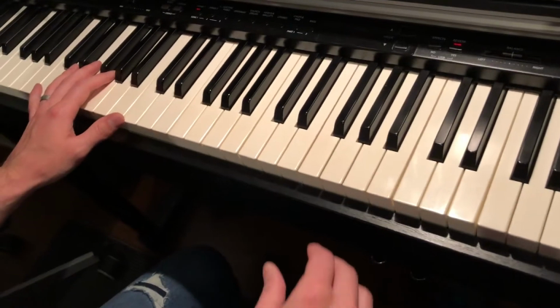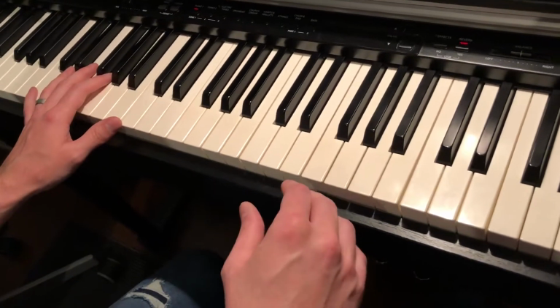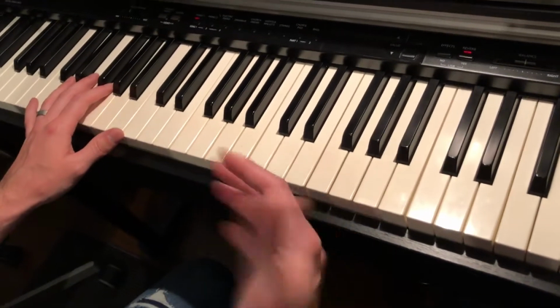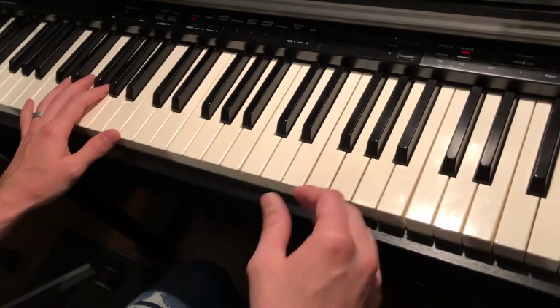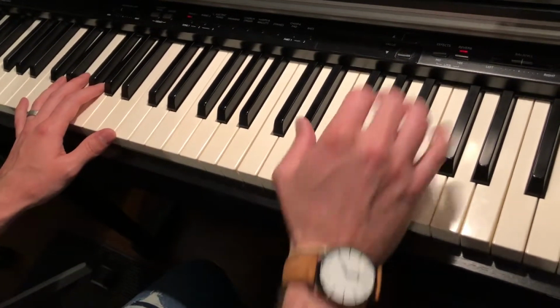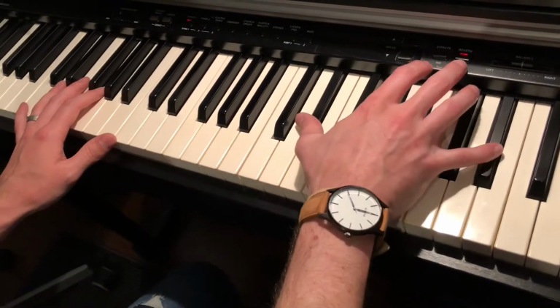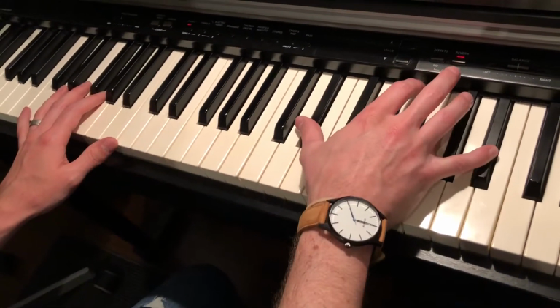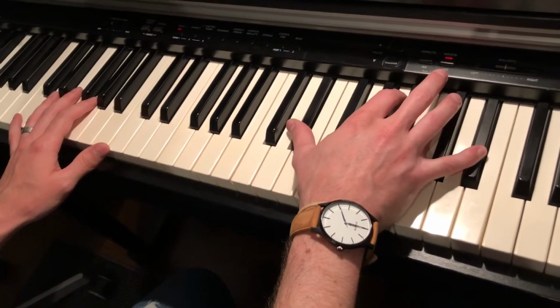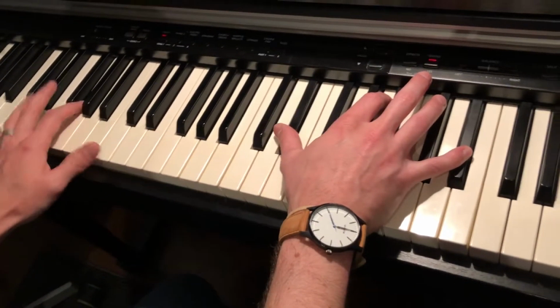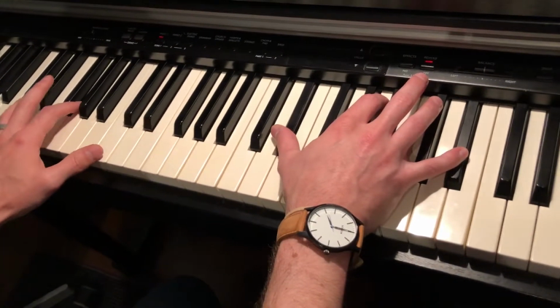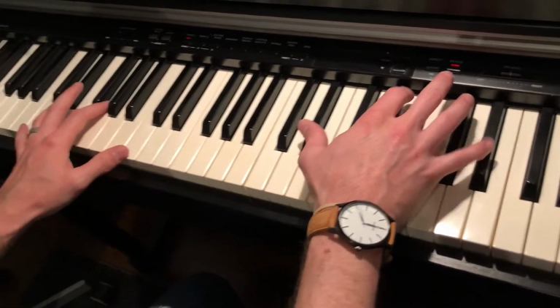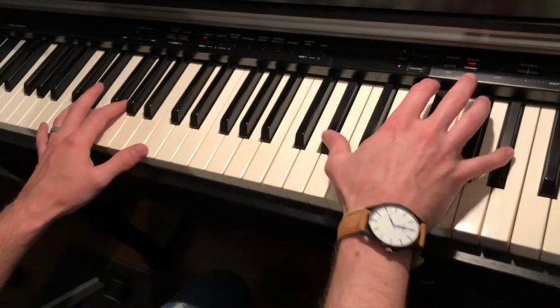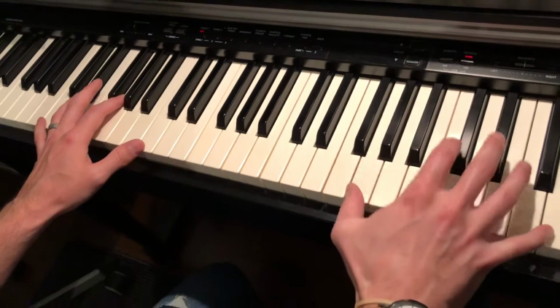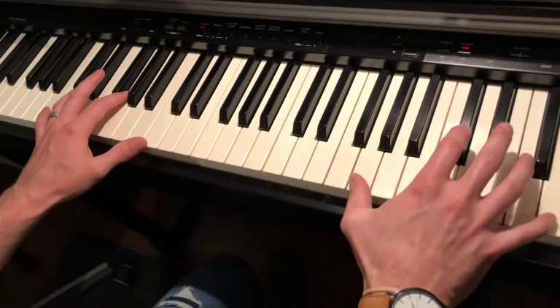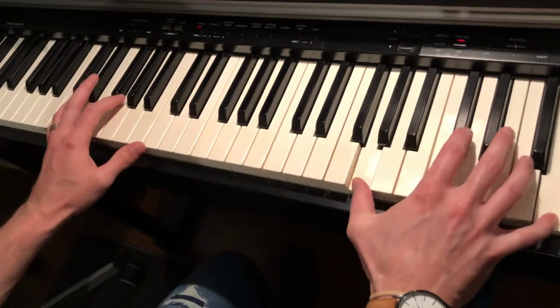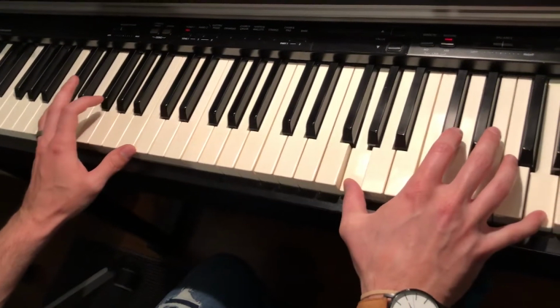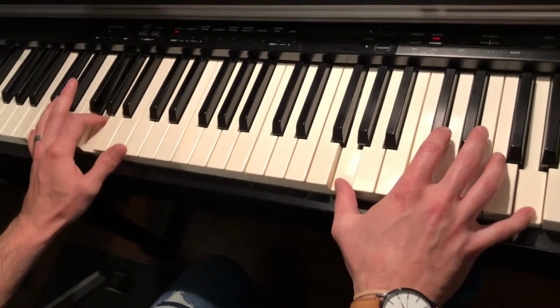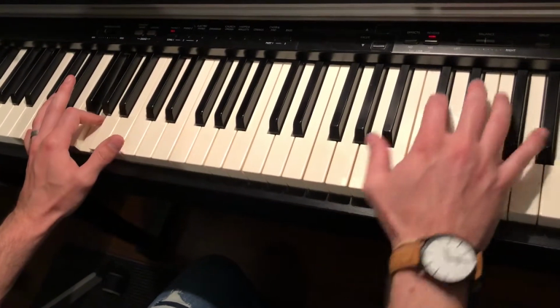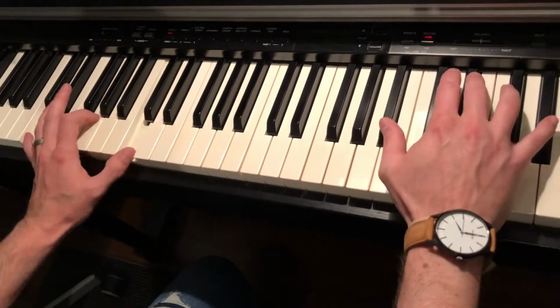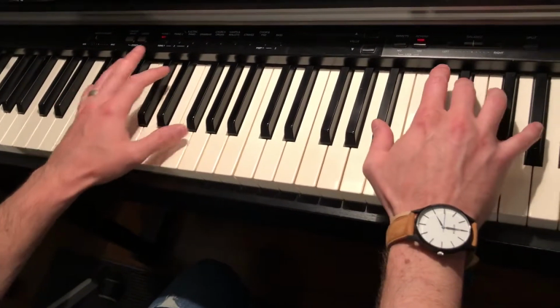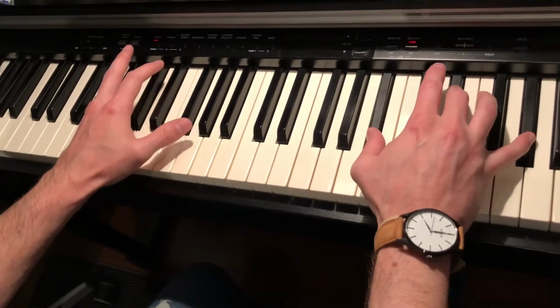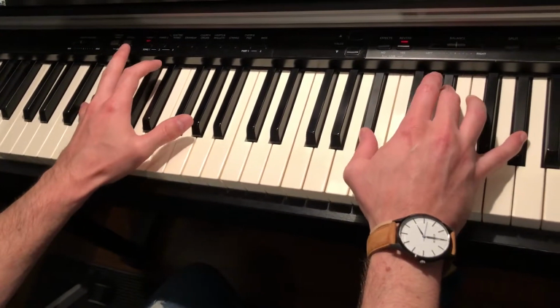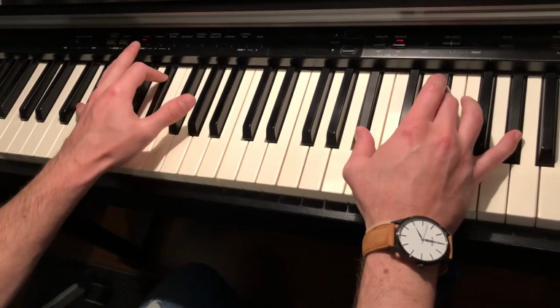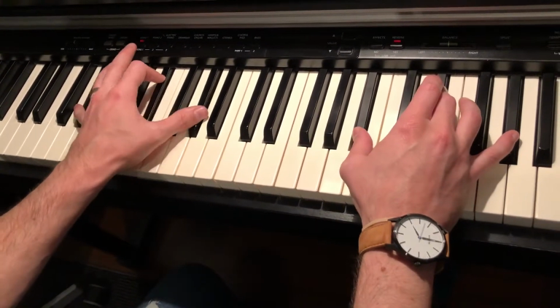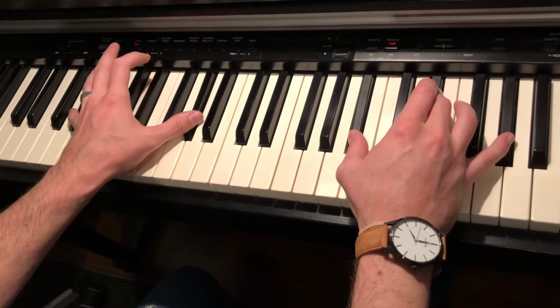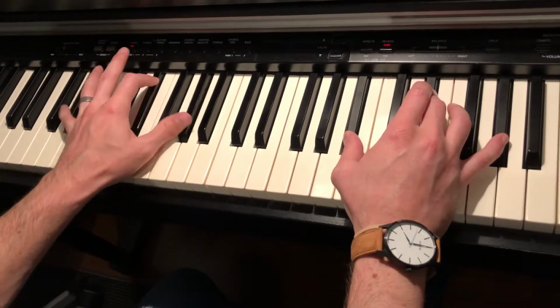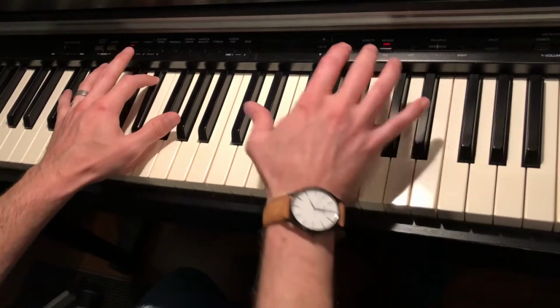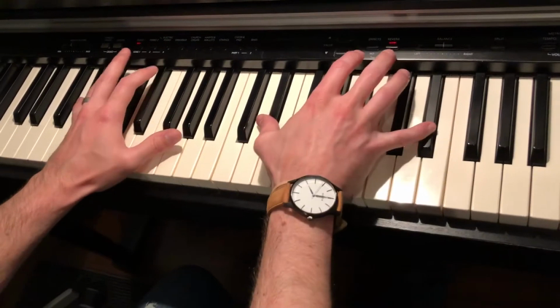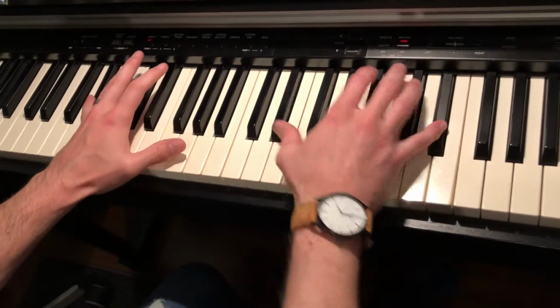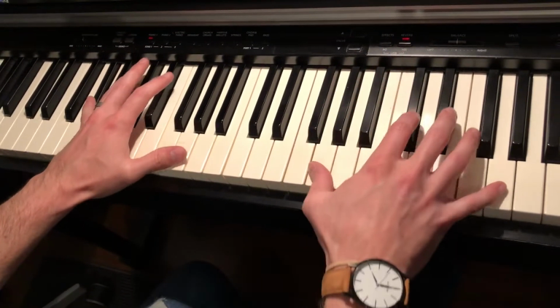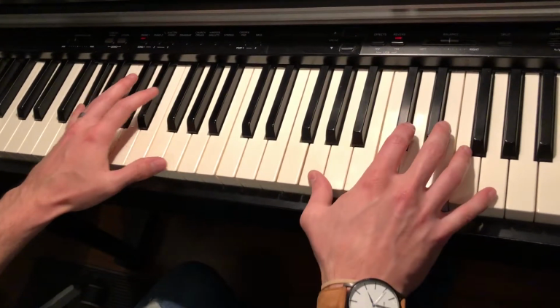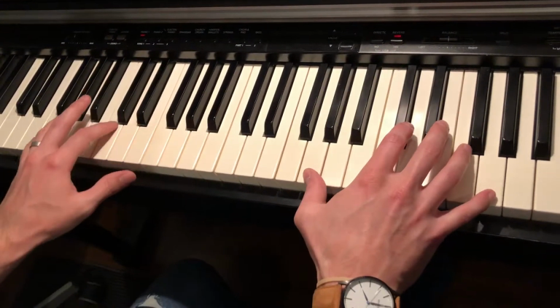Okay, so here we go. Here's the chorus now. Can you see this hand too? Okay, then next chord — F major.